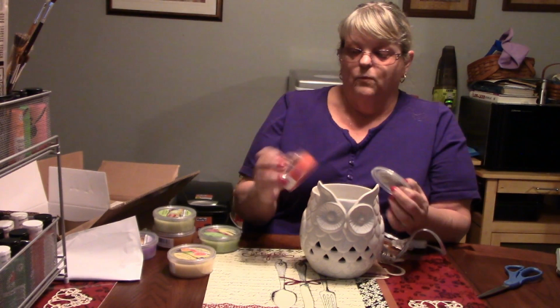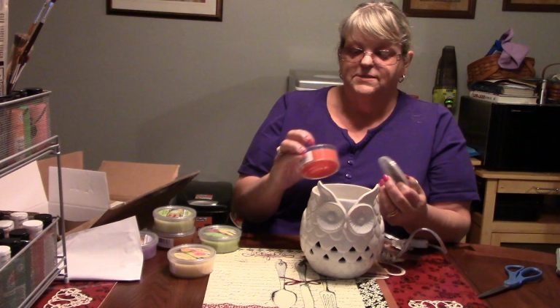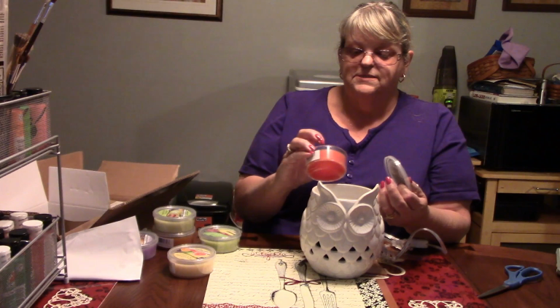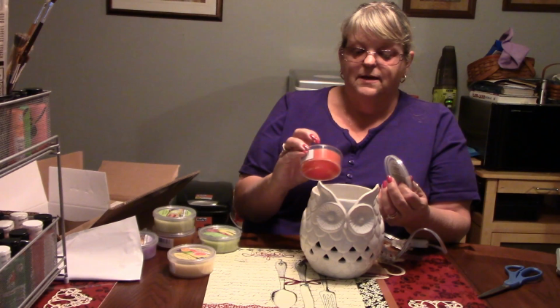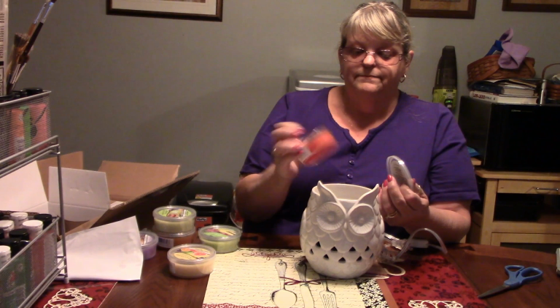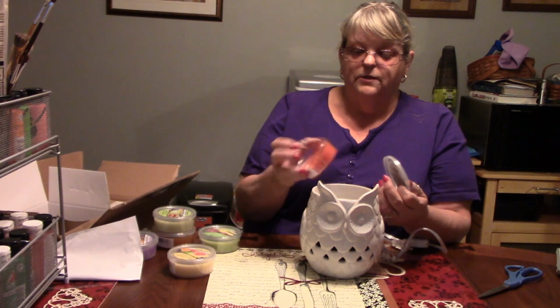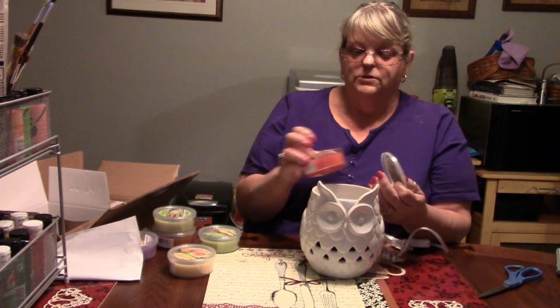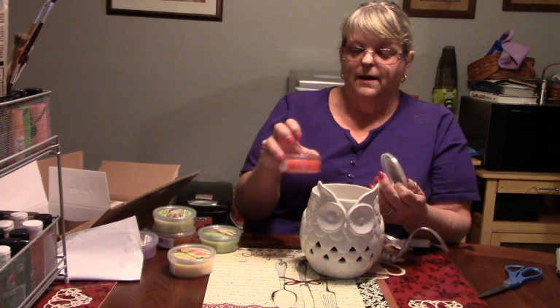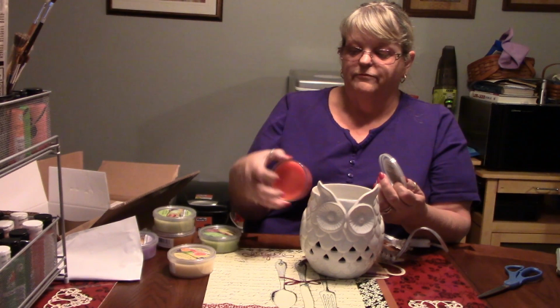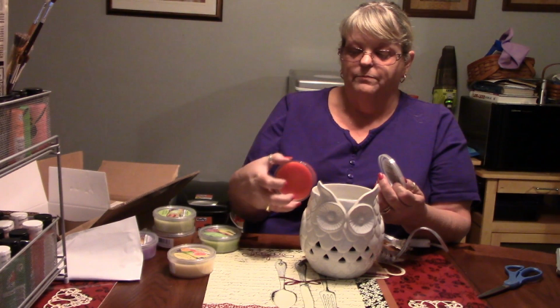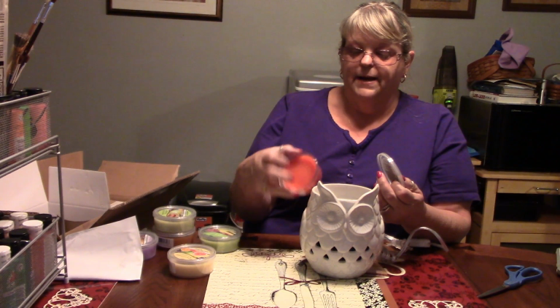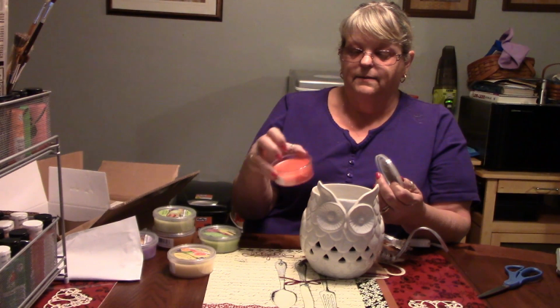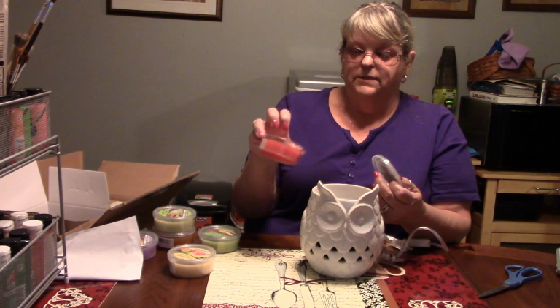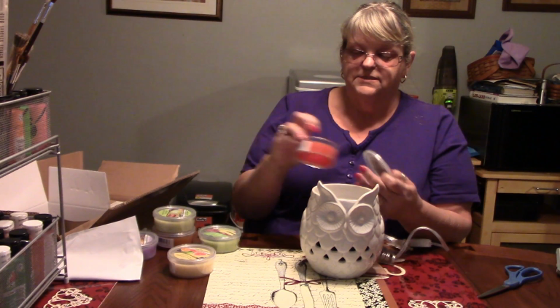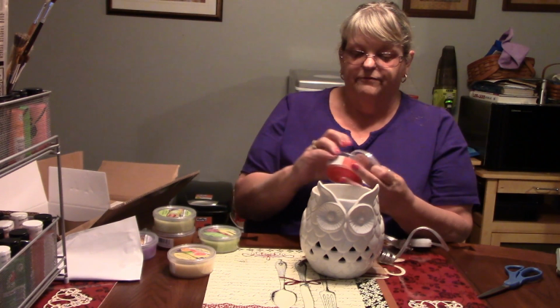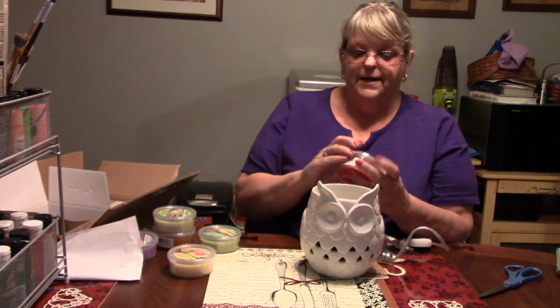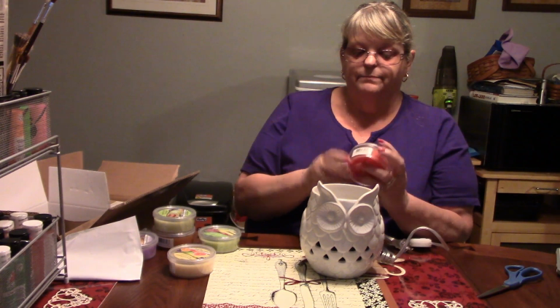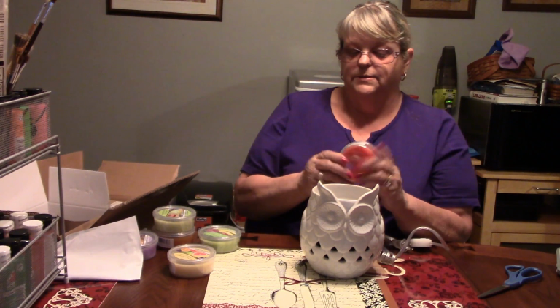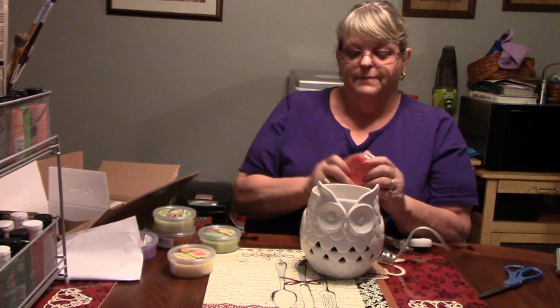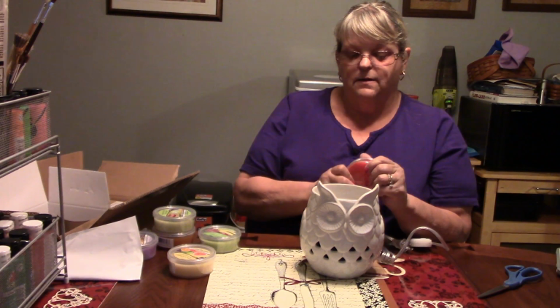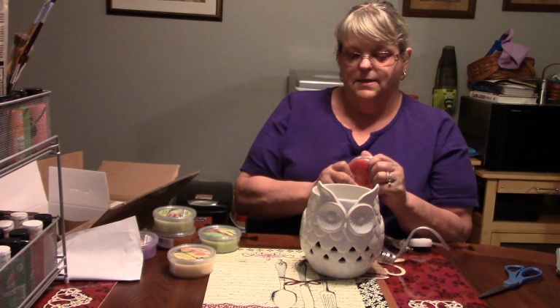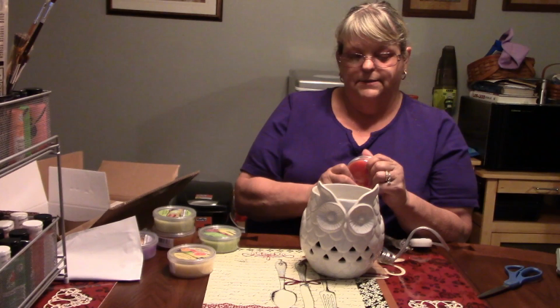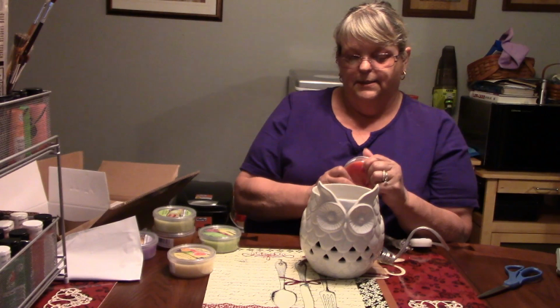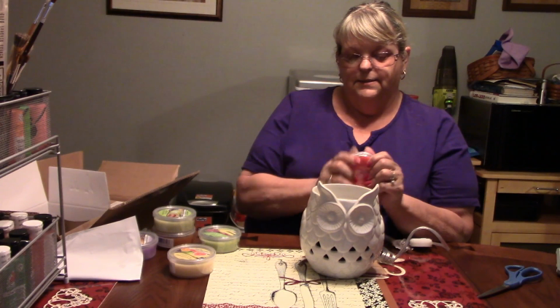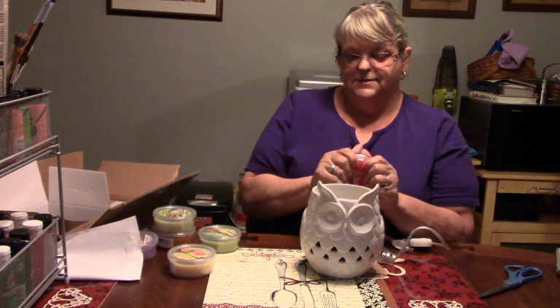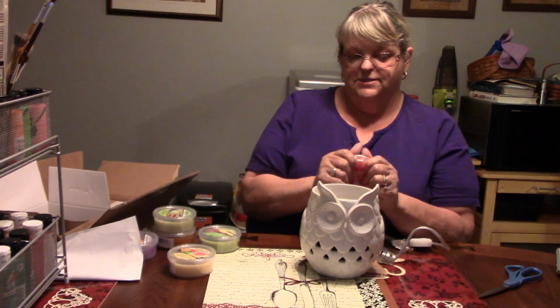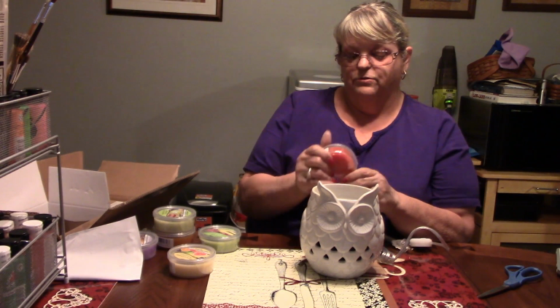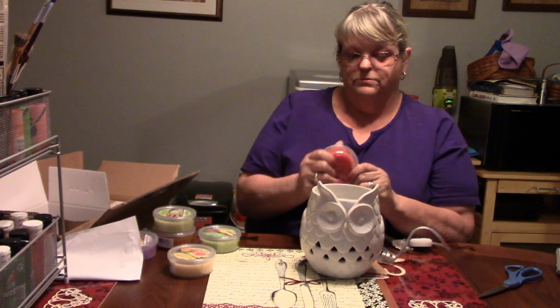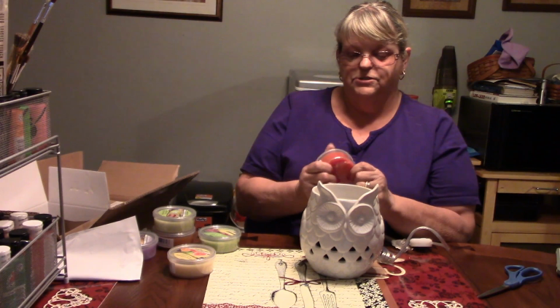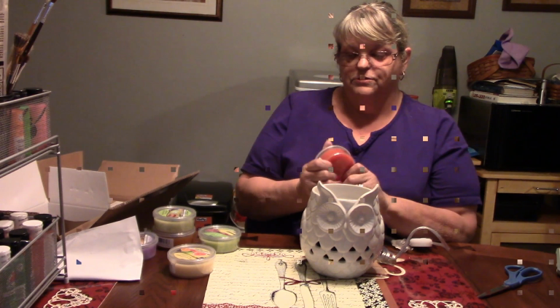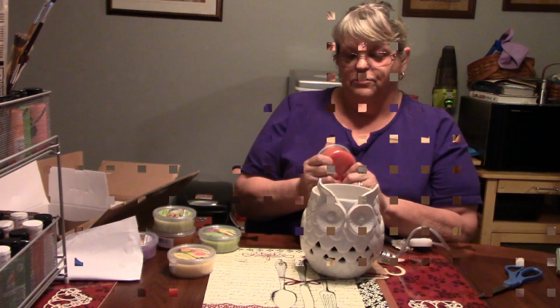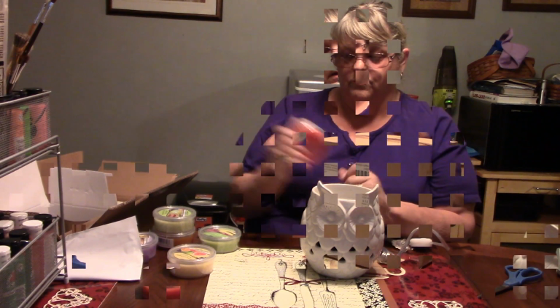It takes about an hour to have it completely turn liquefied. Once it's done, it'll cool down, it'll form back up, solidify, and you put the lid back on. This is just so, so cool.